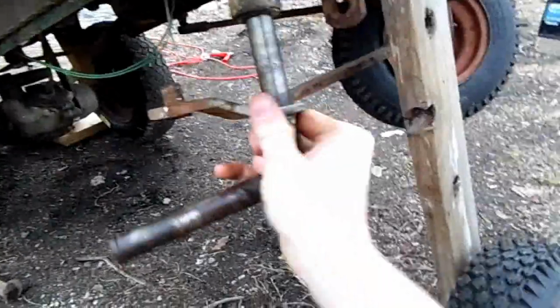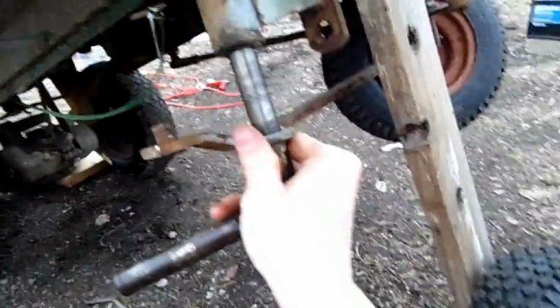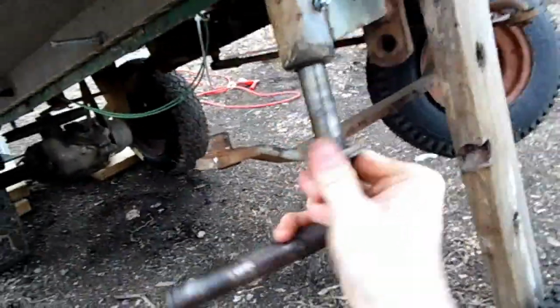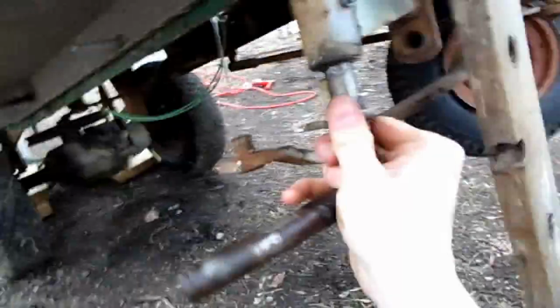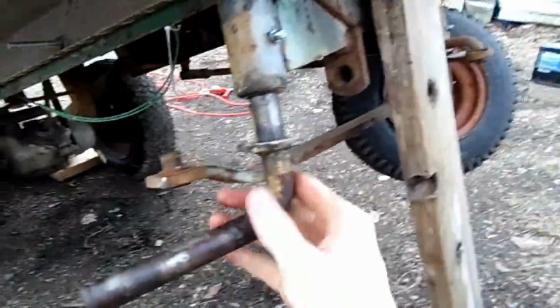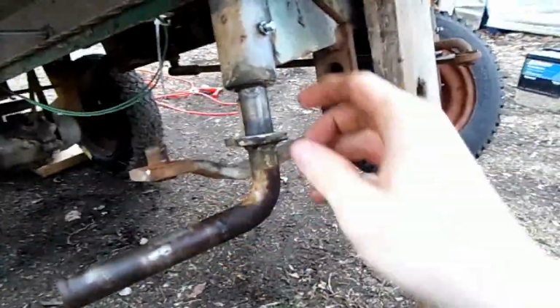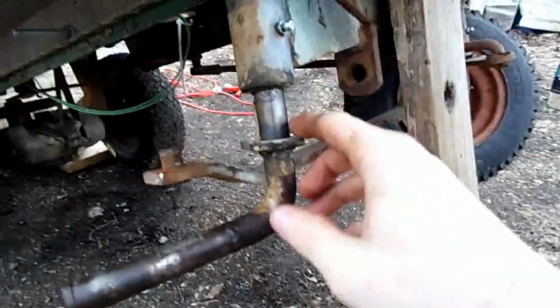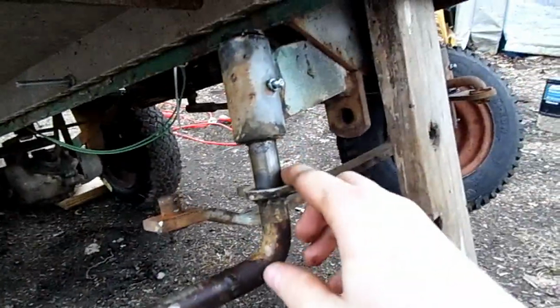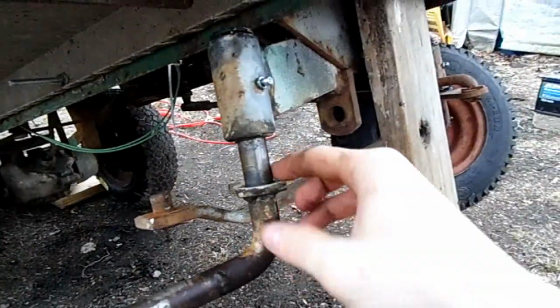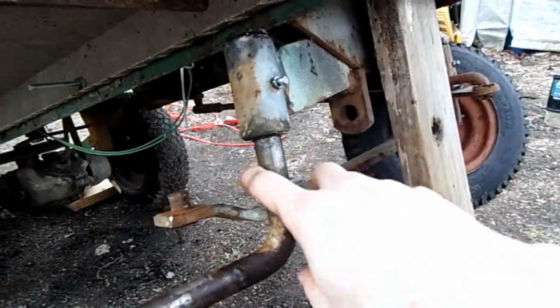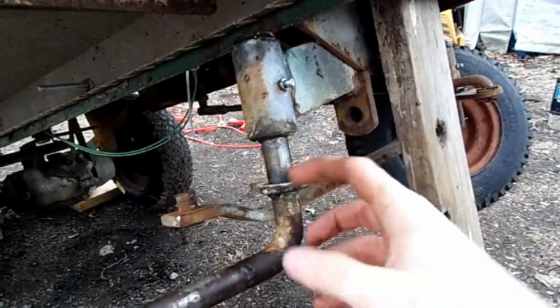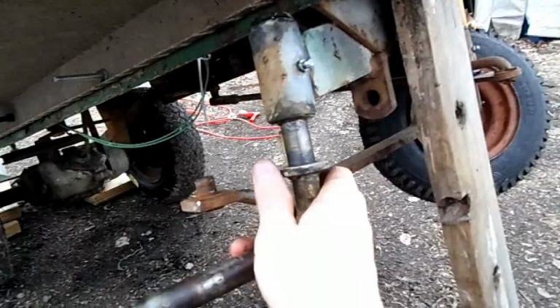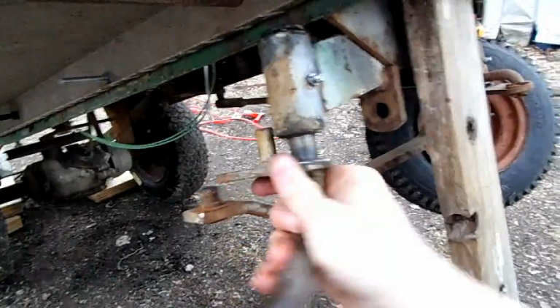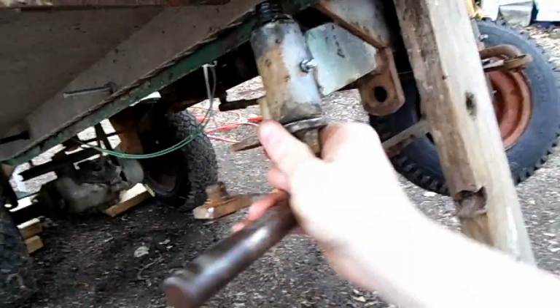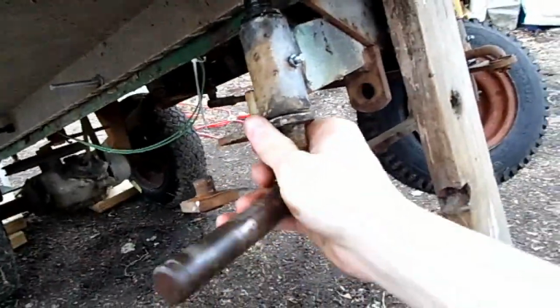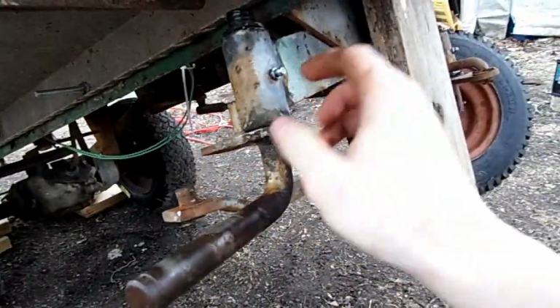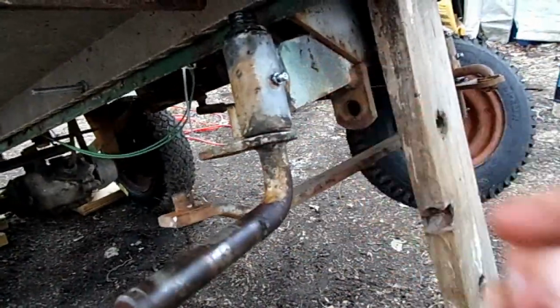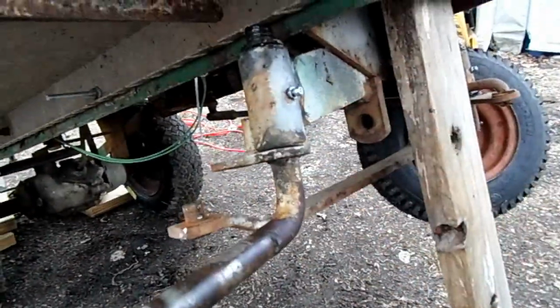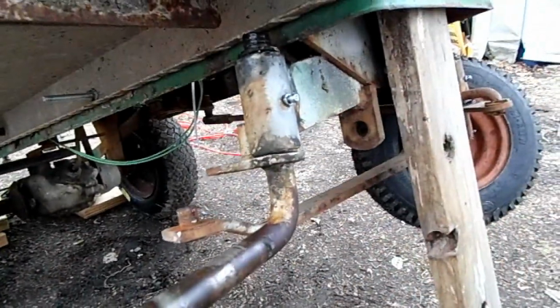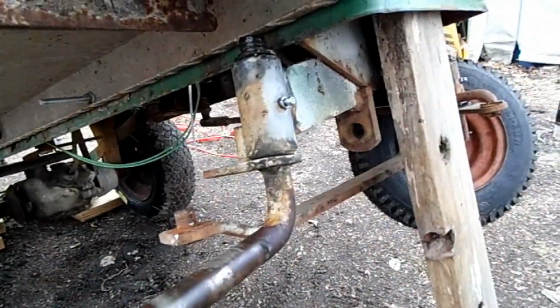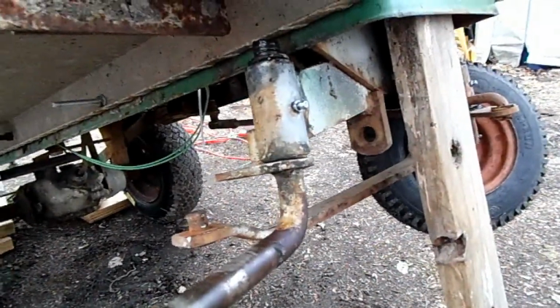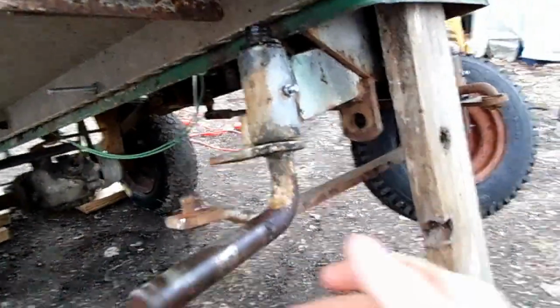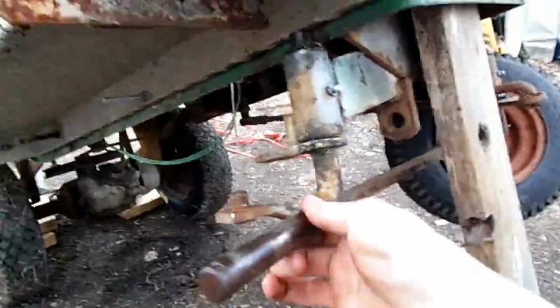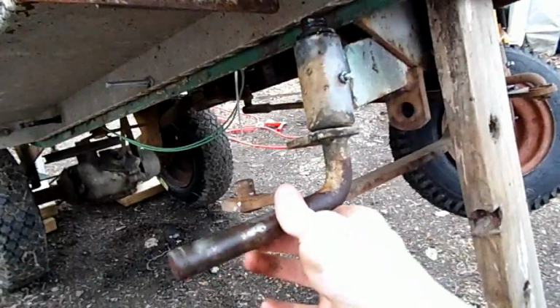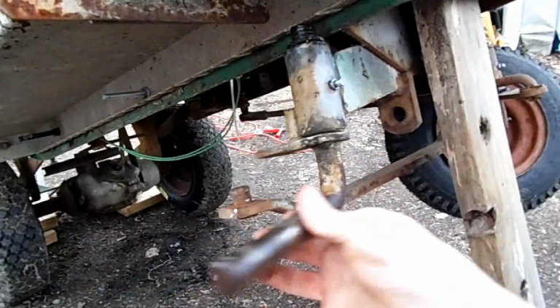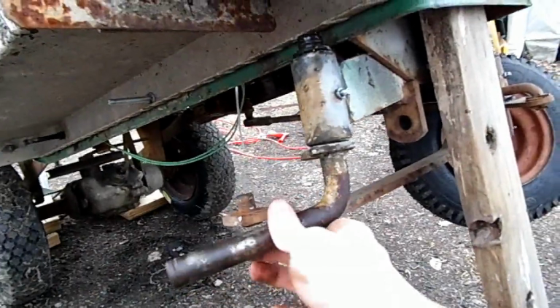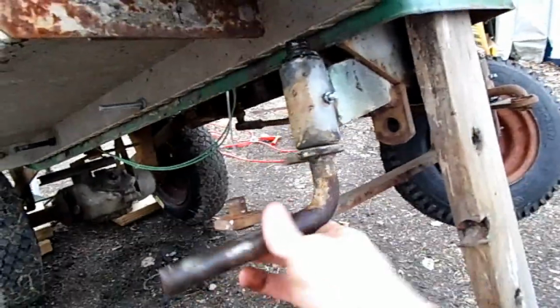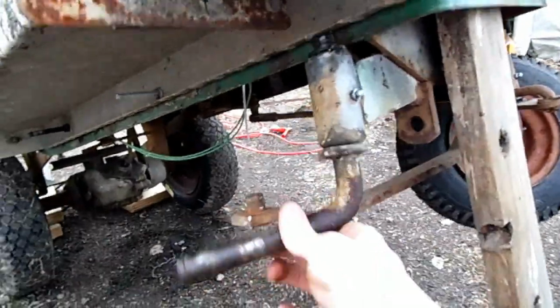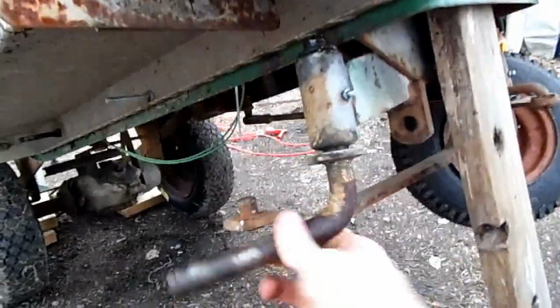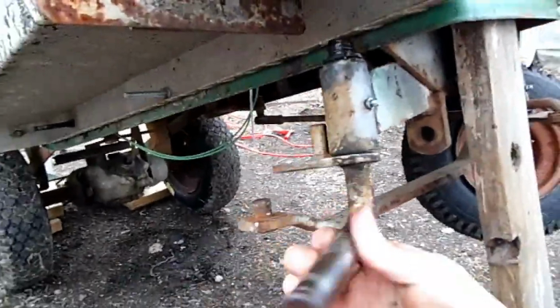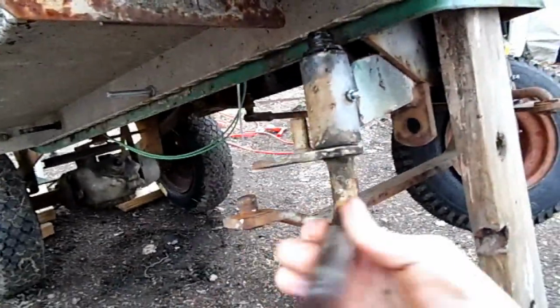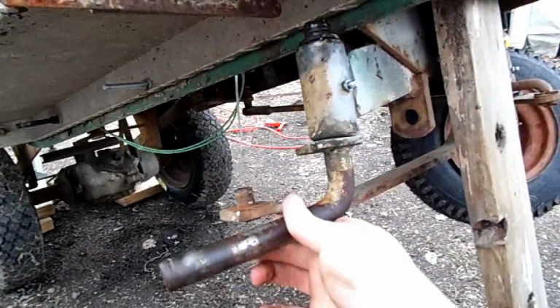Like so. I might take some grease and just slather it on there before I button it up, and then we can fill it back up with grease. That should make it turn a lot better because this one is always kind of adding a lot of friction to the entire assembly.